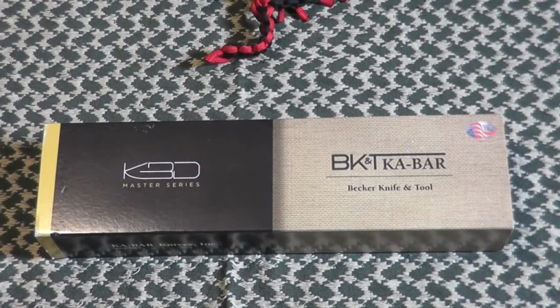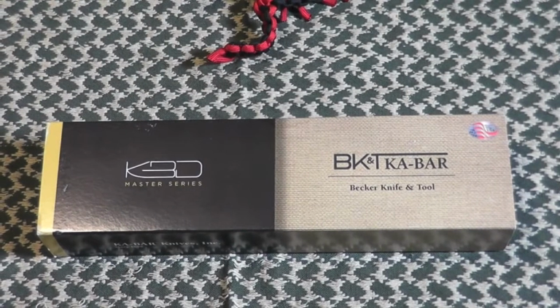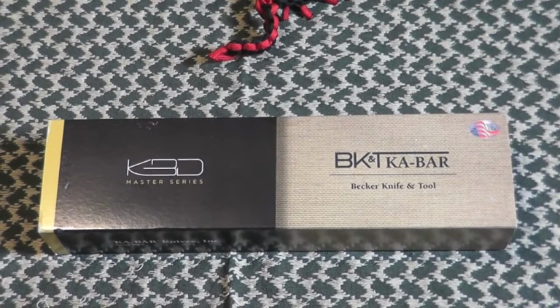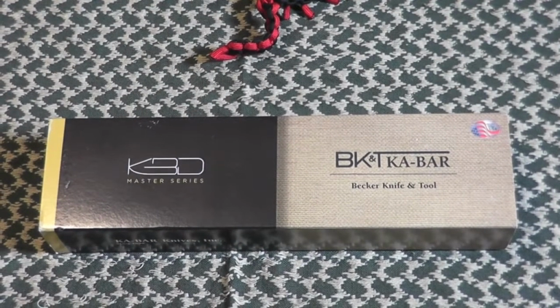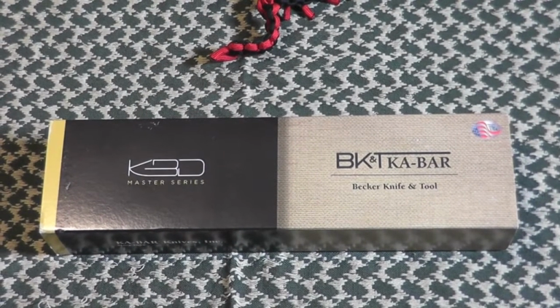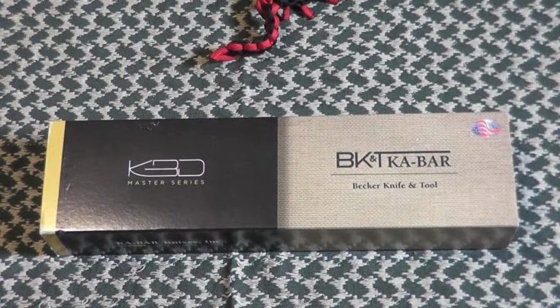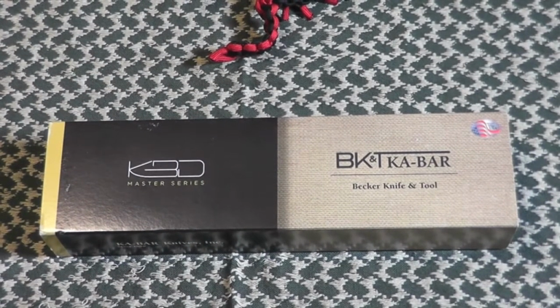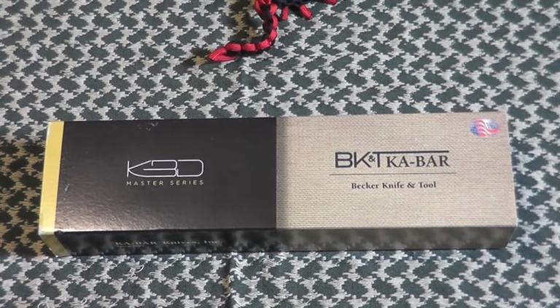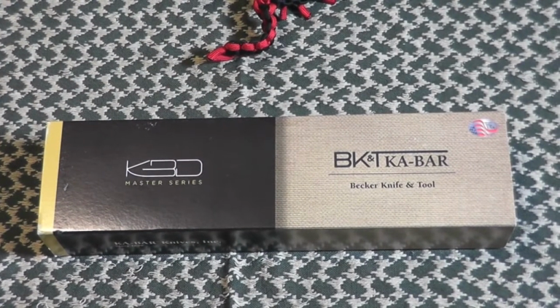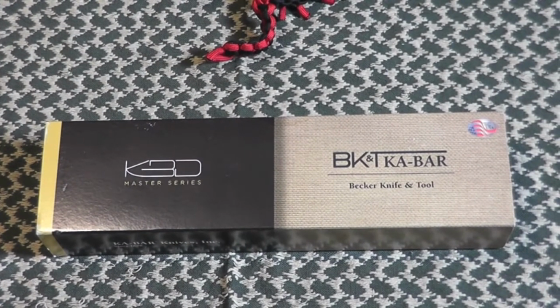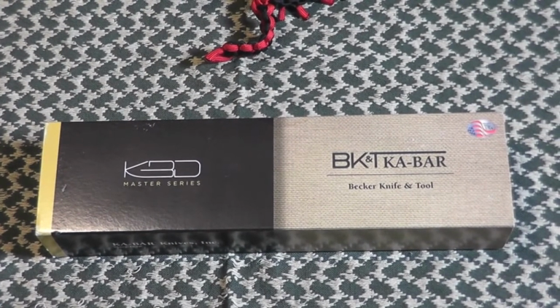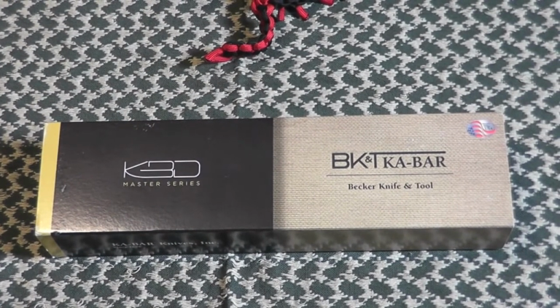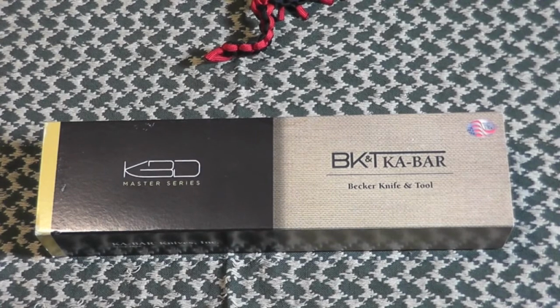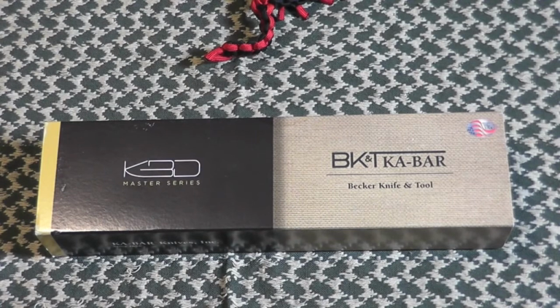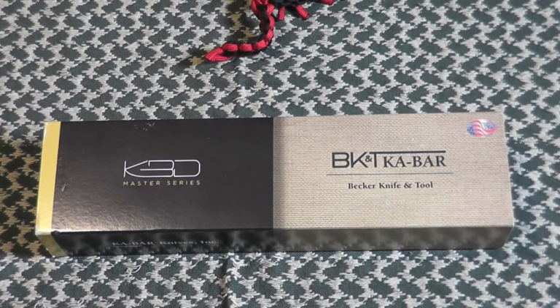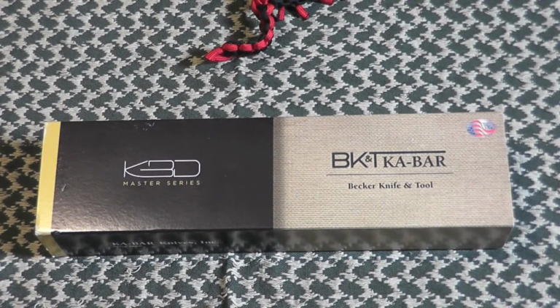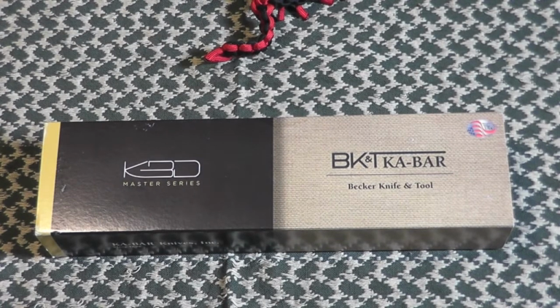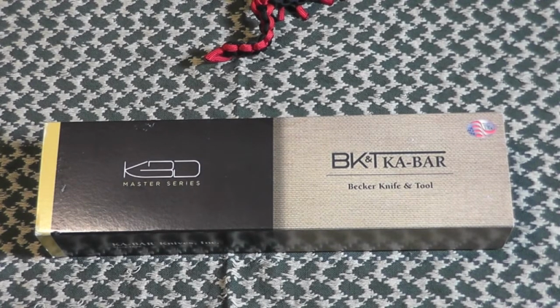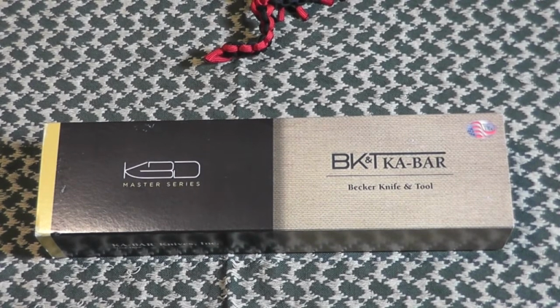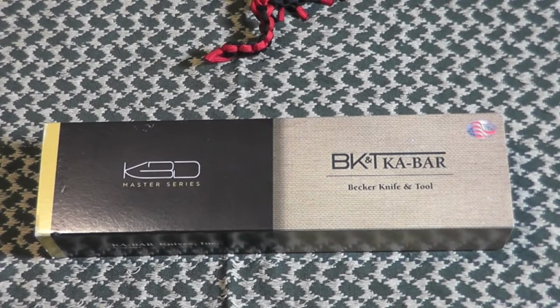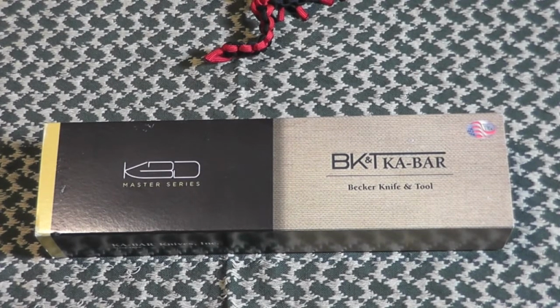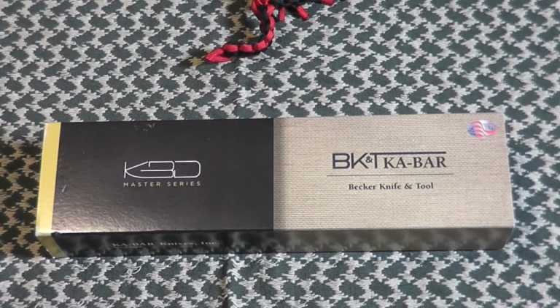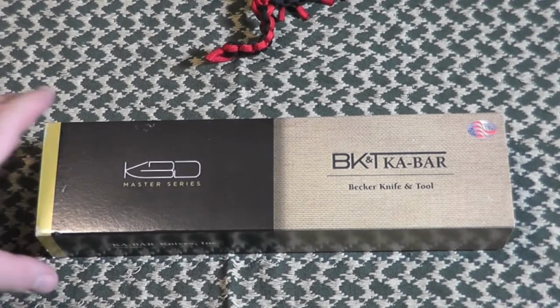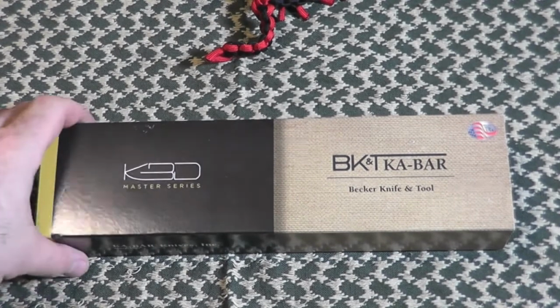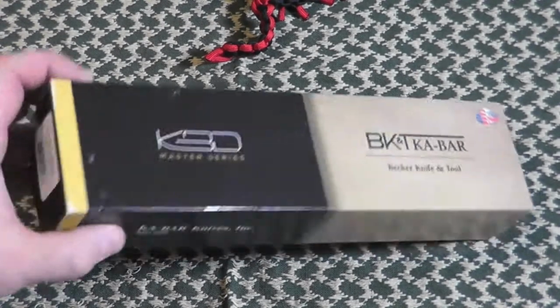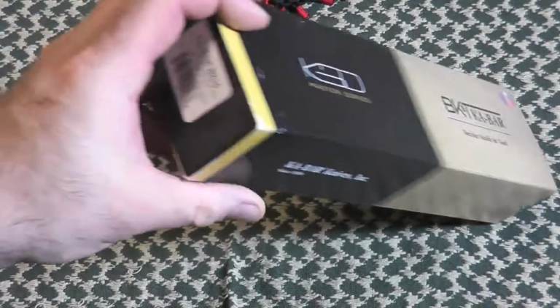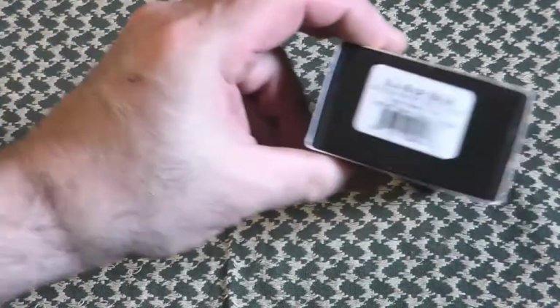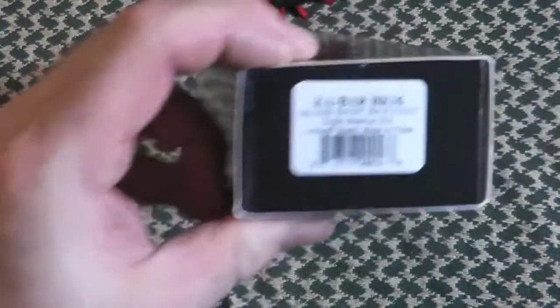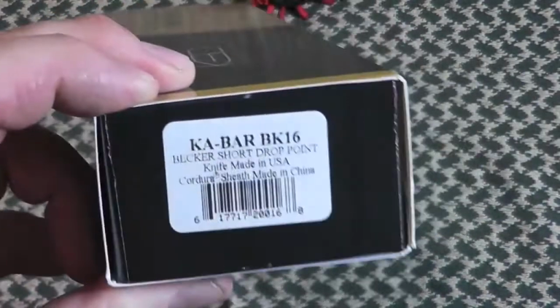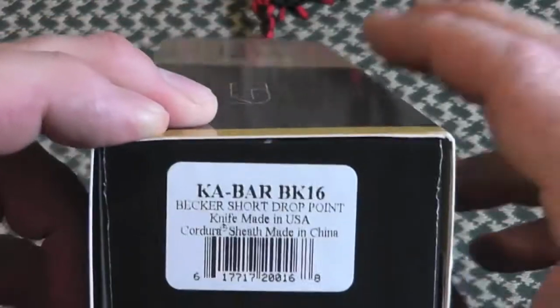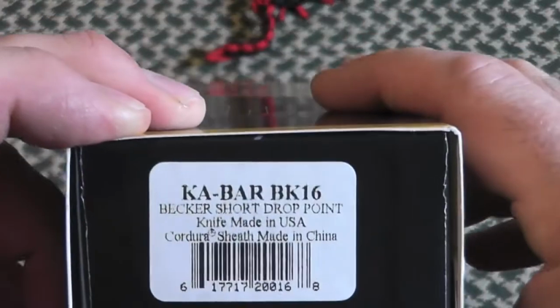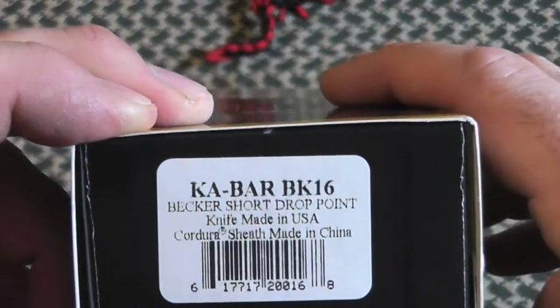Hey gang, Bison here, continuing with our Becker K-Bar series. Let's take a look at the K-Bar Becker BK-16.